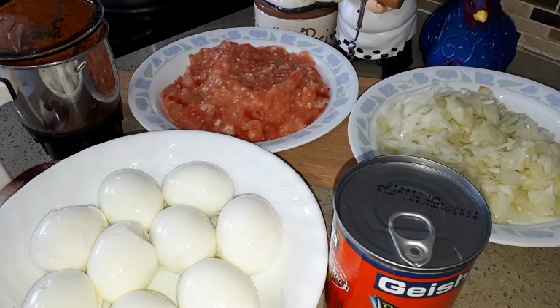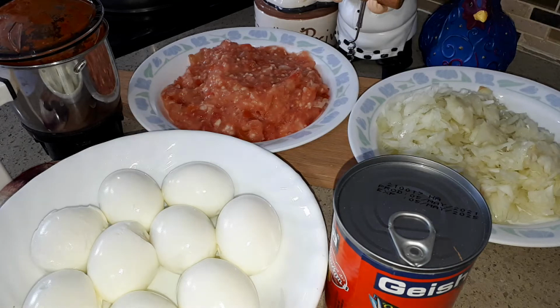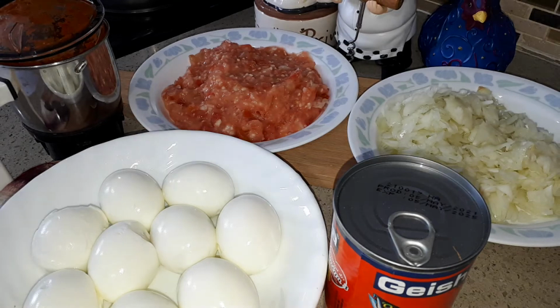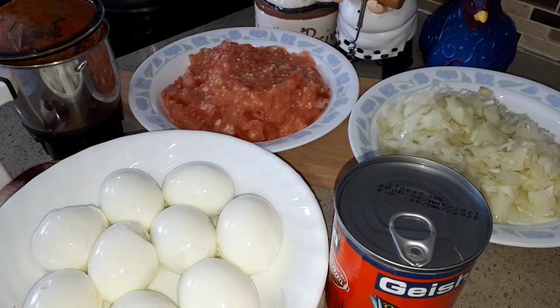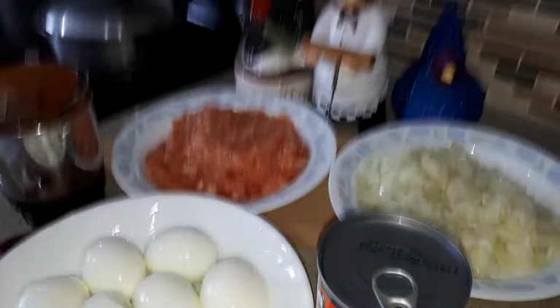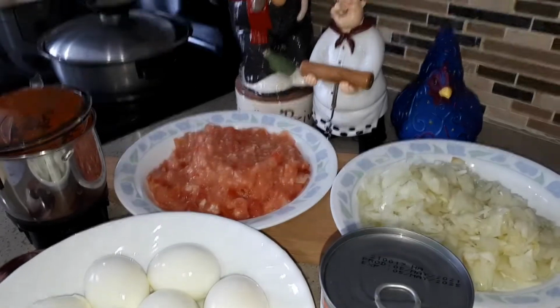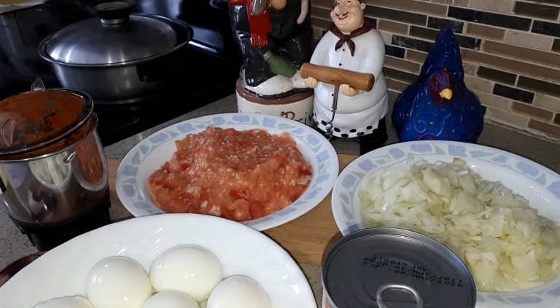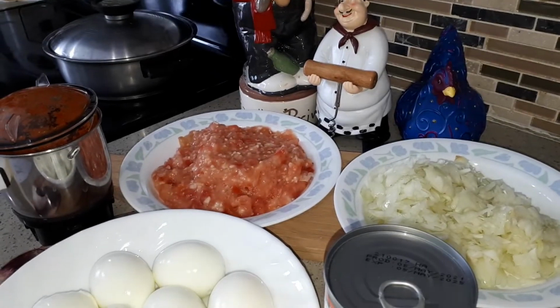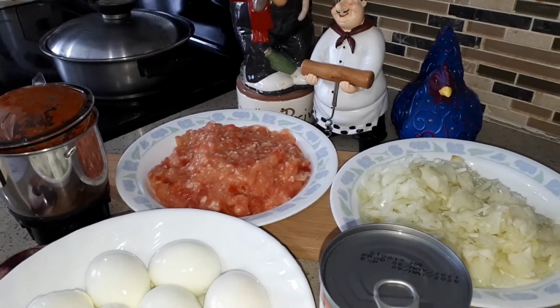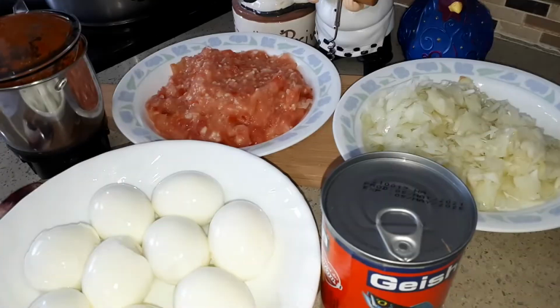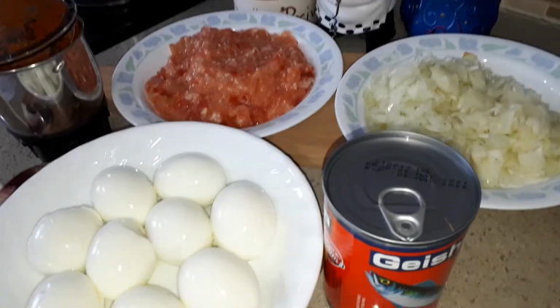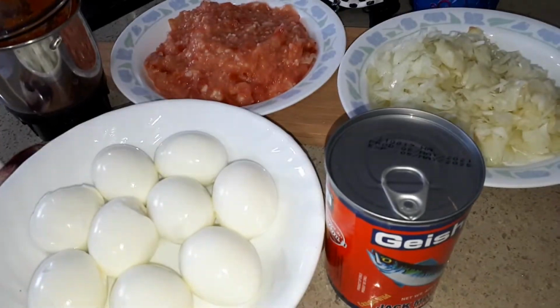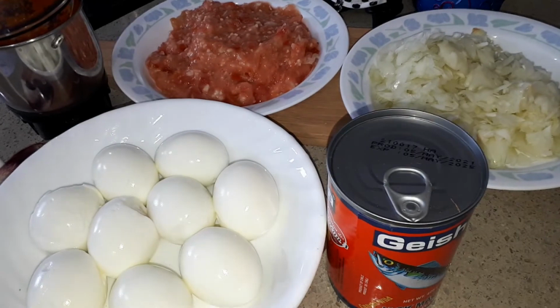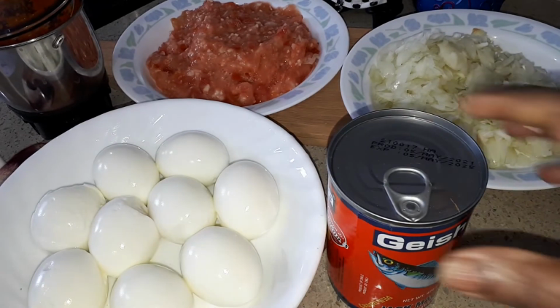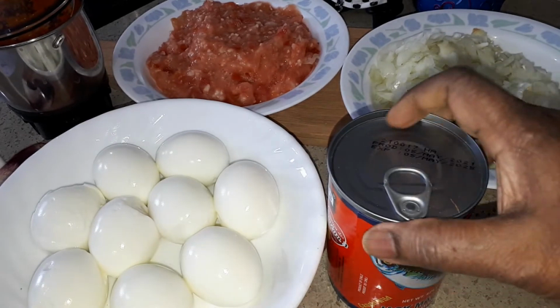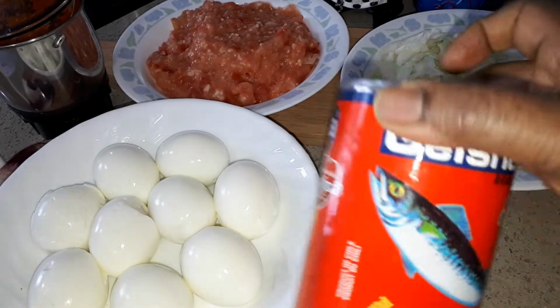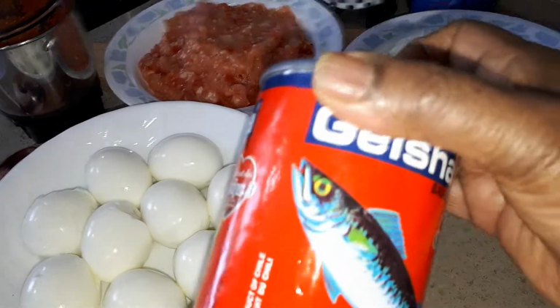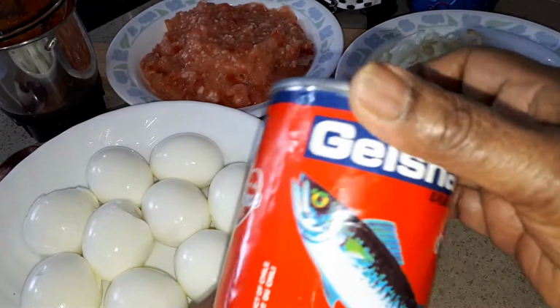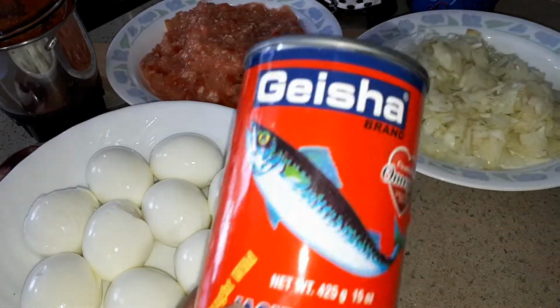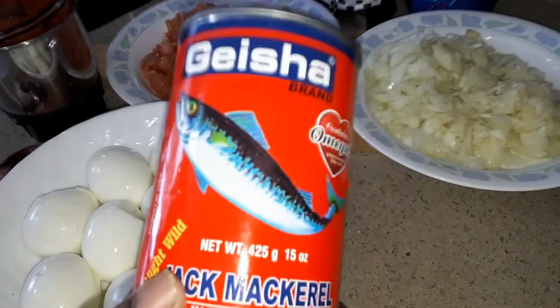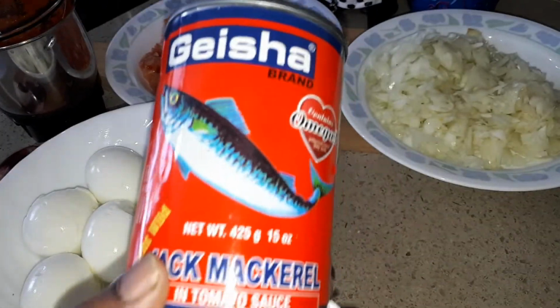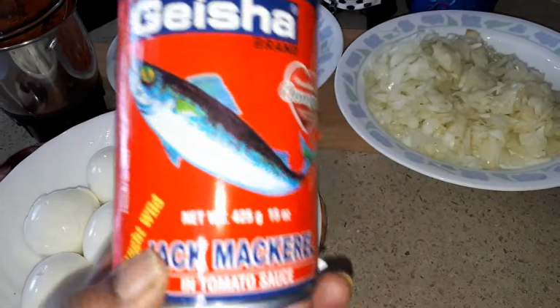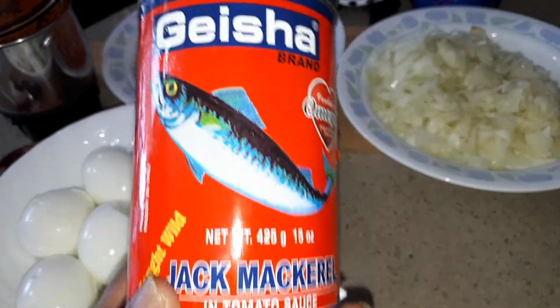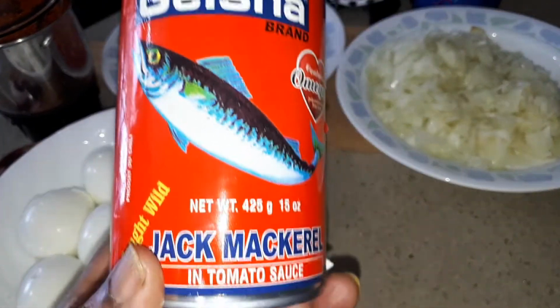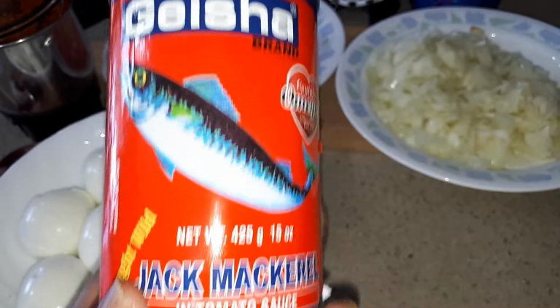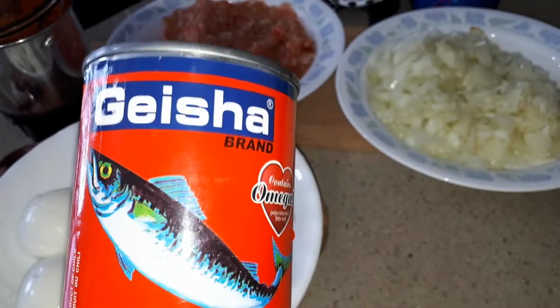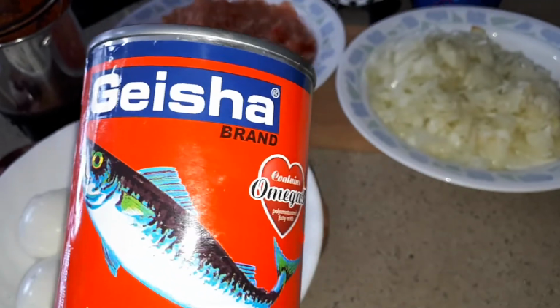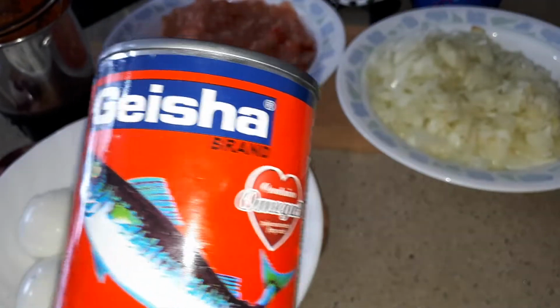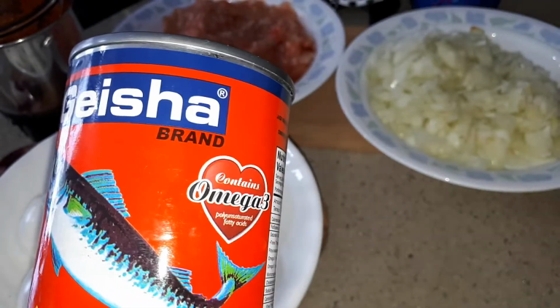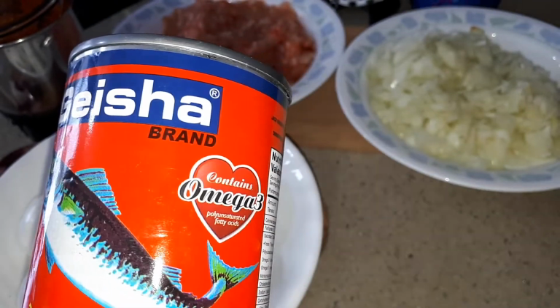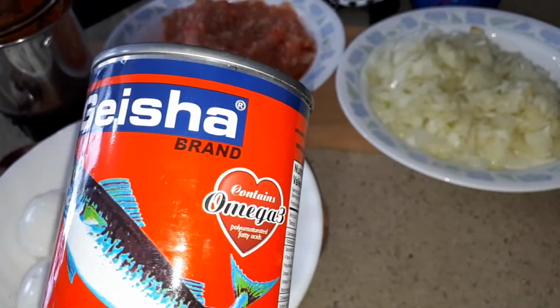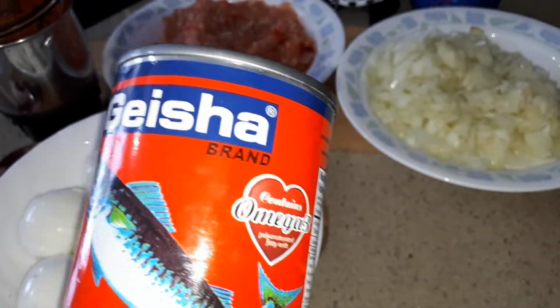Hello, welcome to Kumari's Home Cooking. Today's recipe is going to be mackerel sardine. This fish is really good. You can get it in an old Chinese store and it really tastes good.